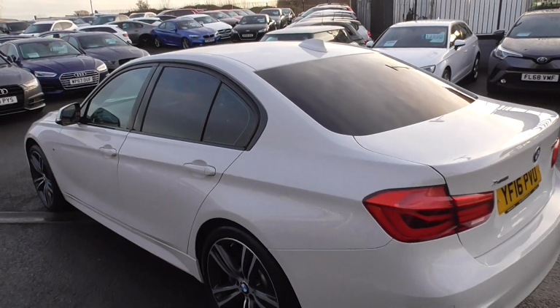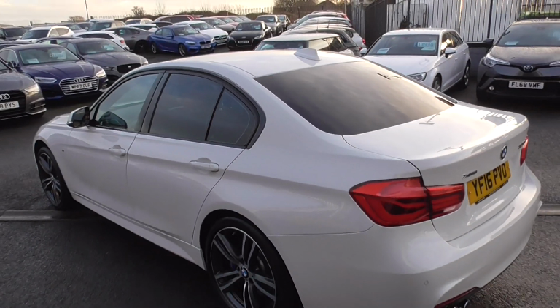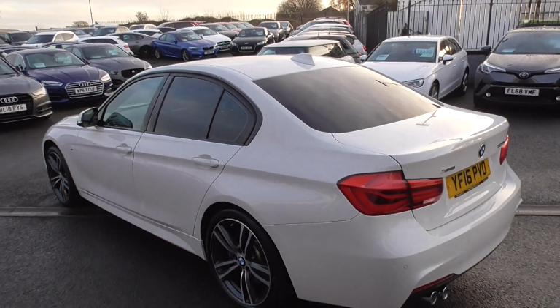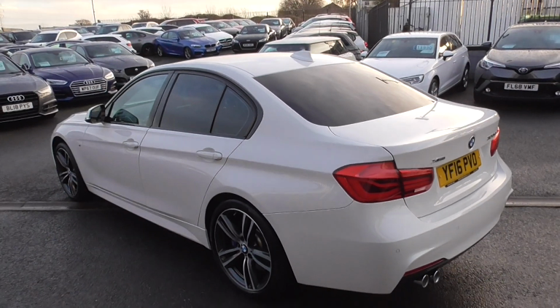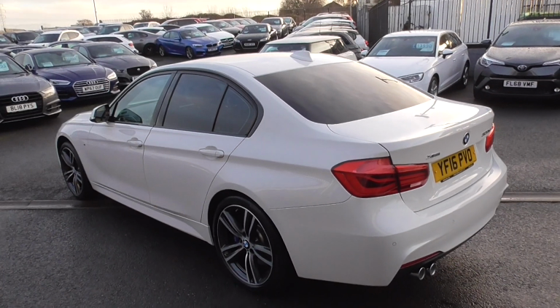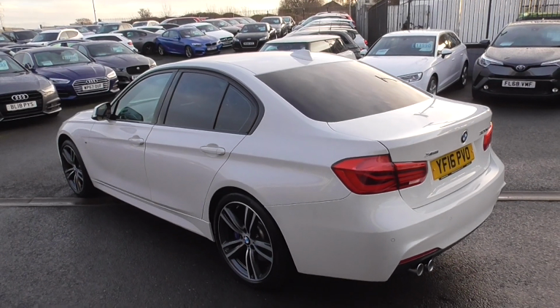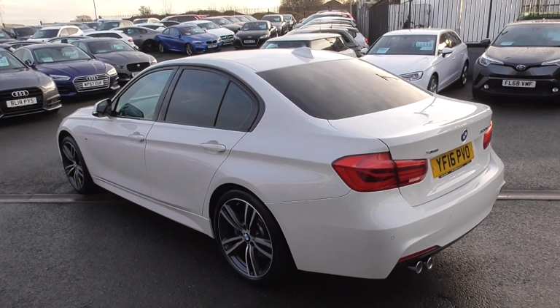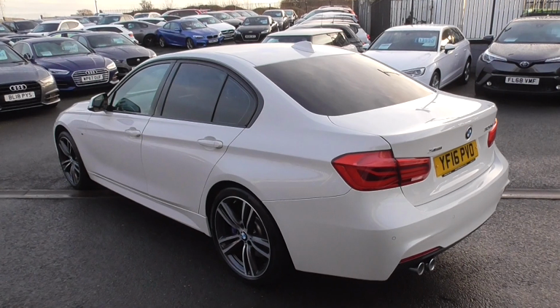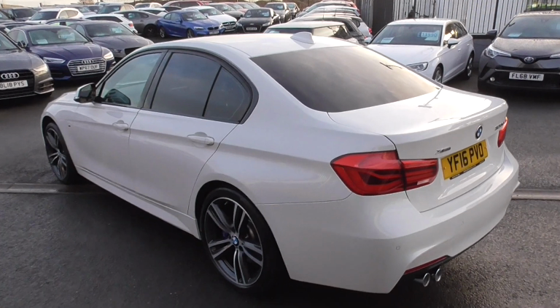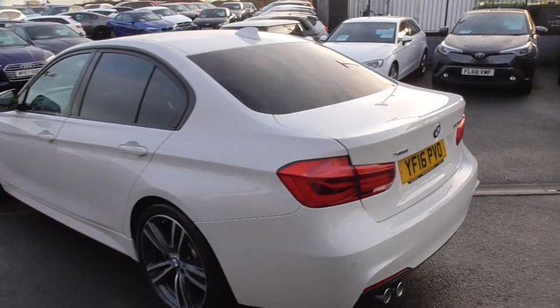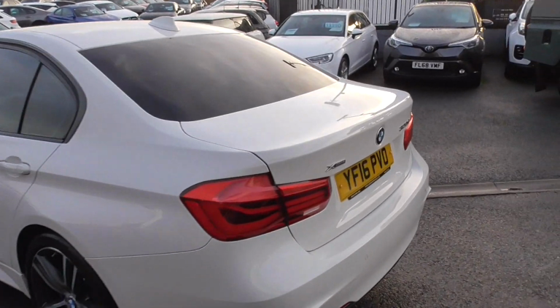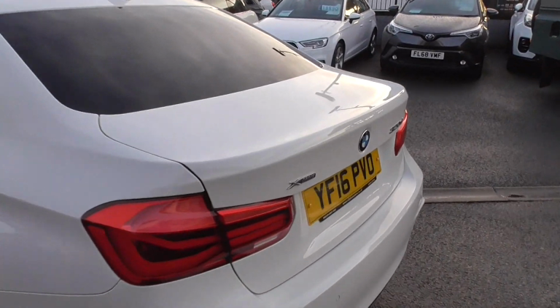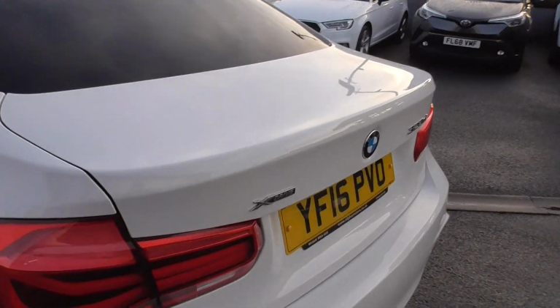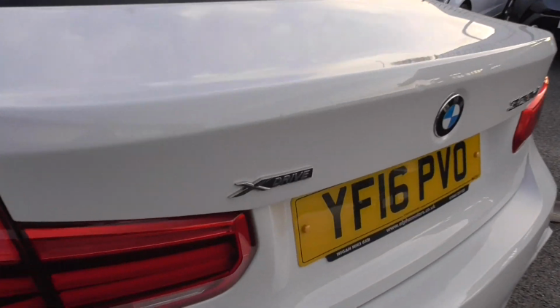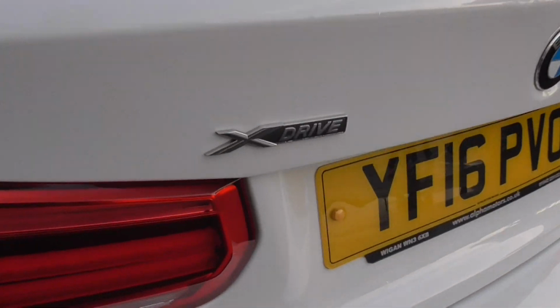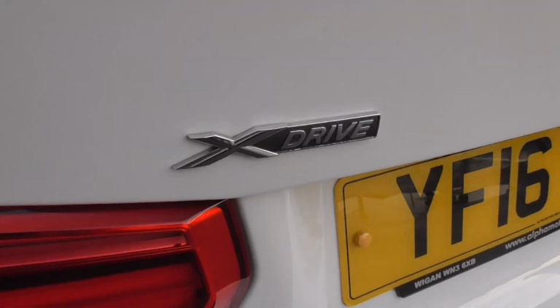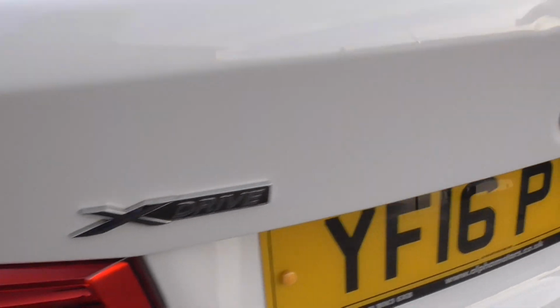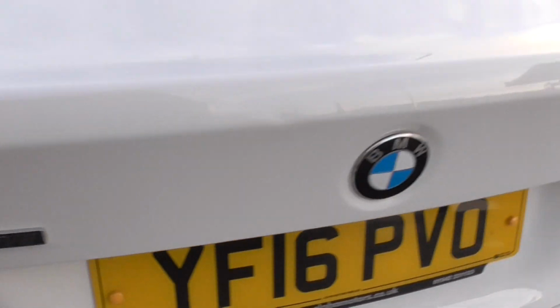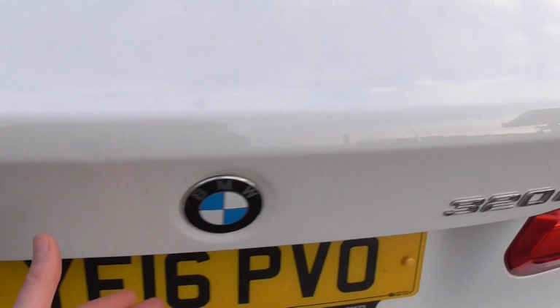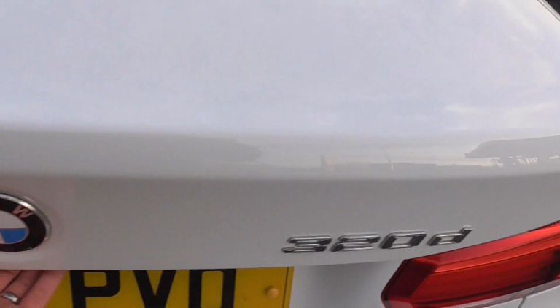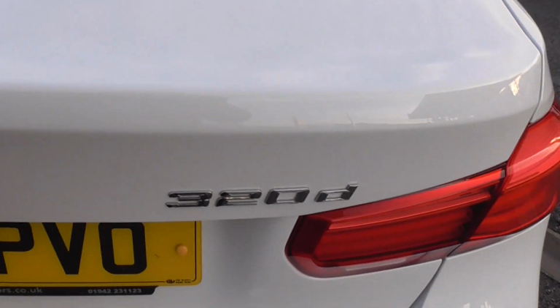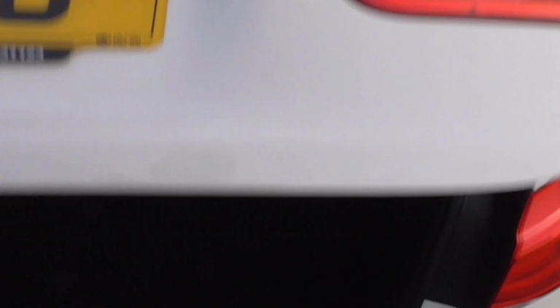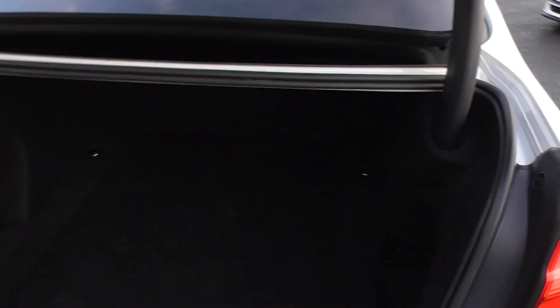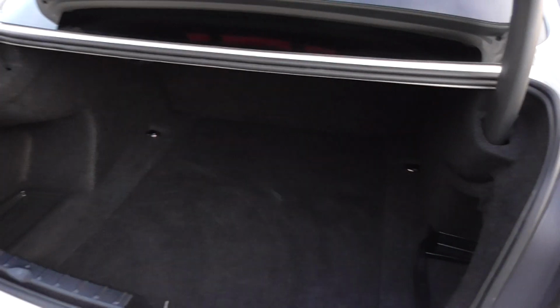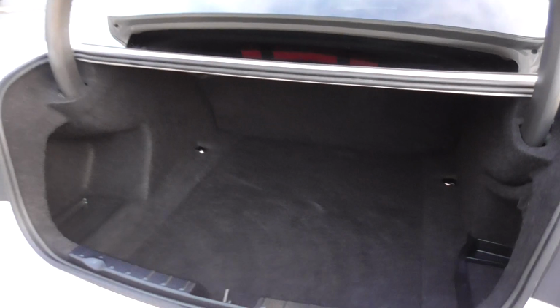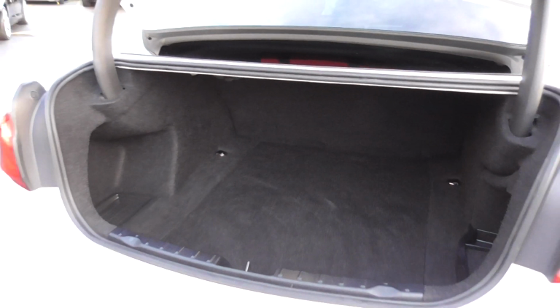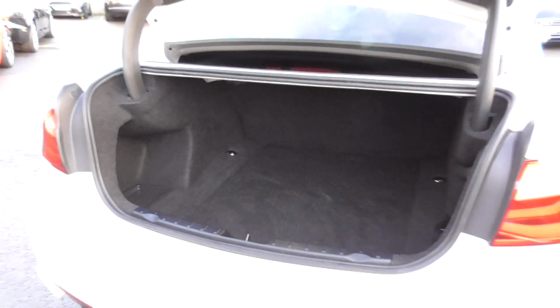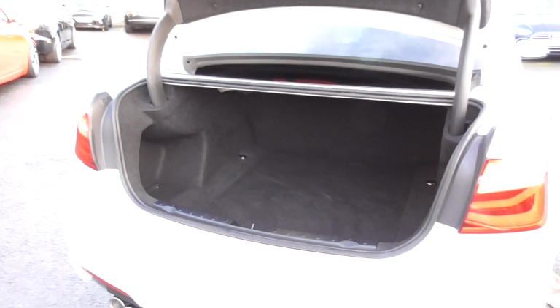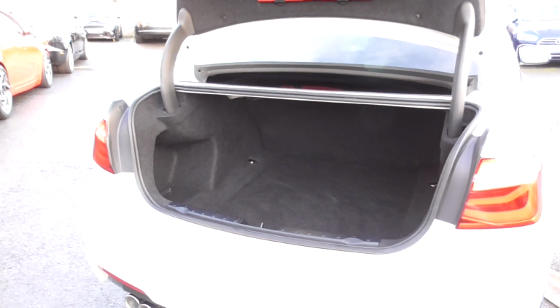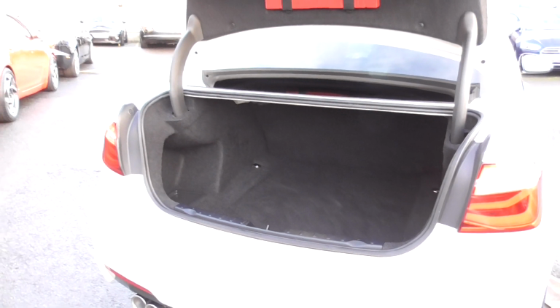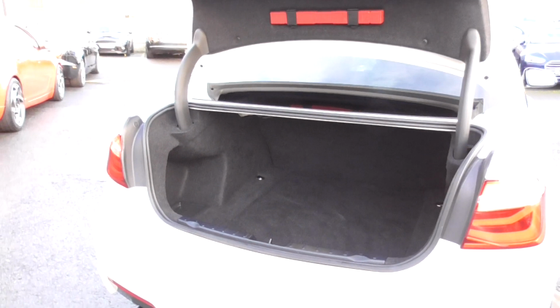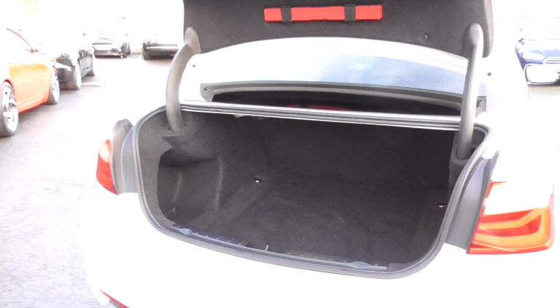For a 2016, this is an absolute super car. As you can see we've got the xDrive — so four wheel drive. You'll never be stuck on your drive no matter what the weather; you can go anywhere and do anything in an xDrive car.